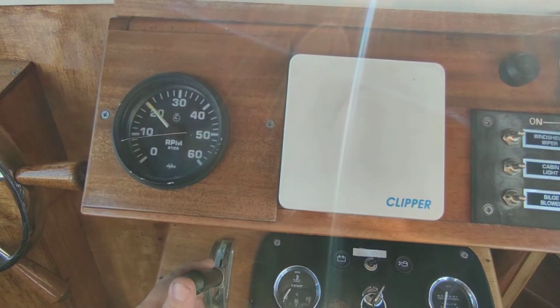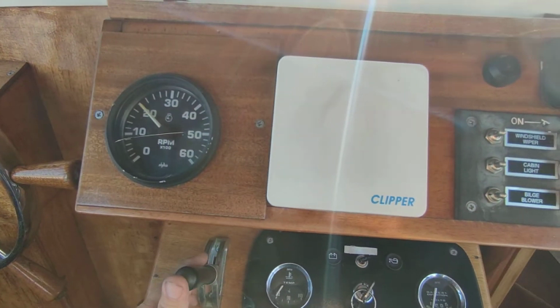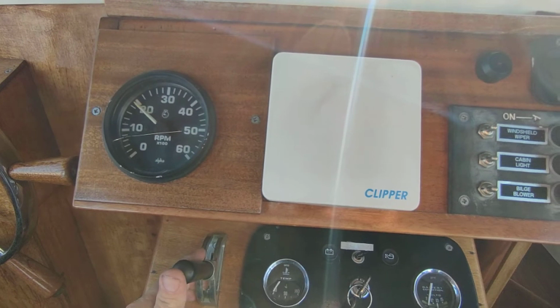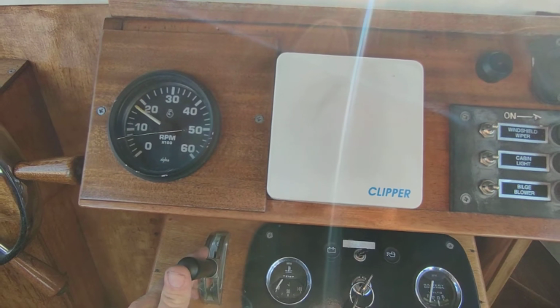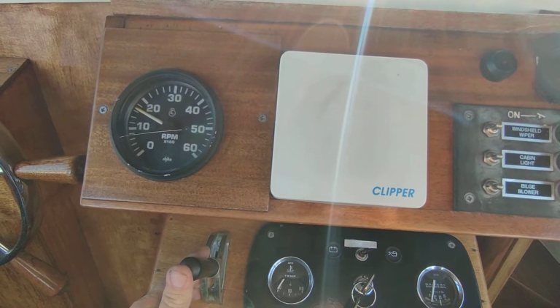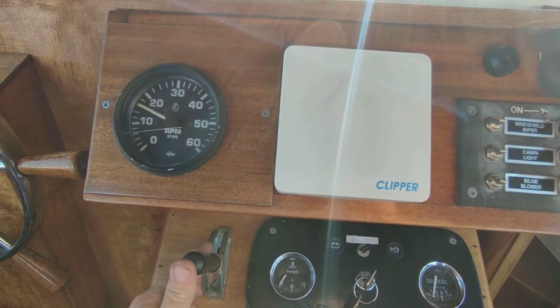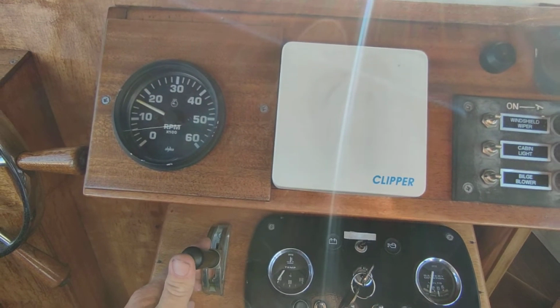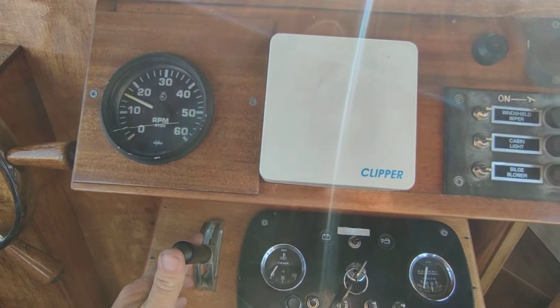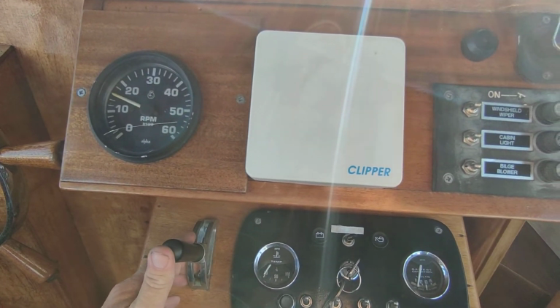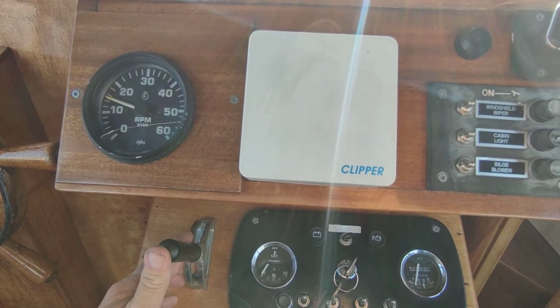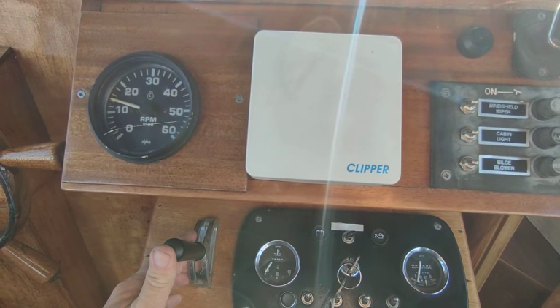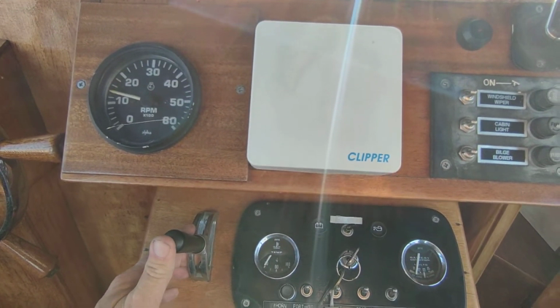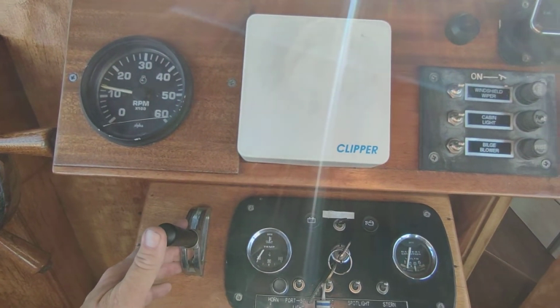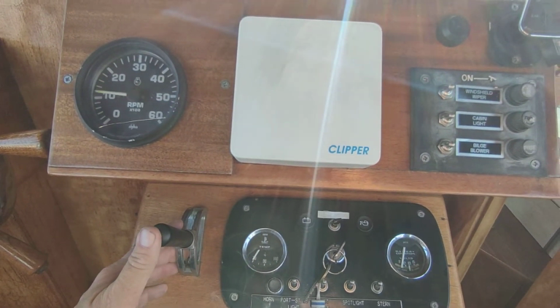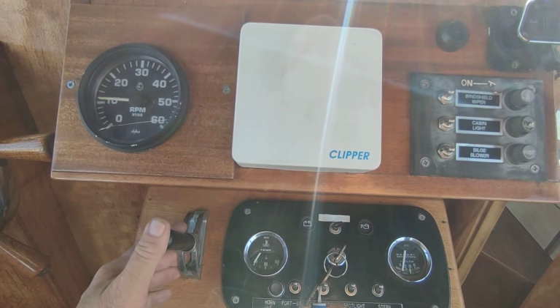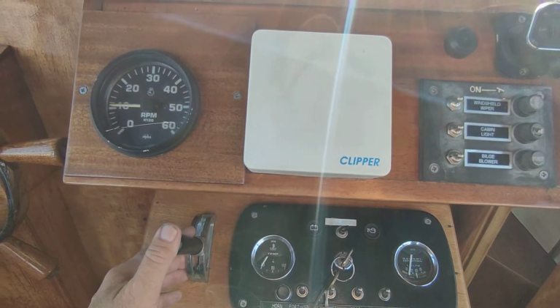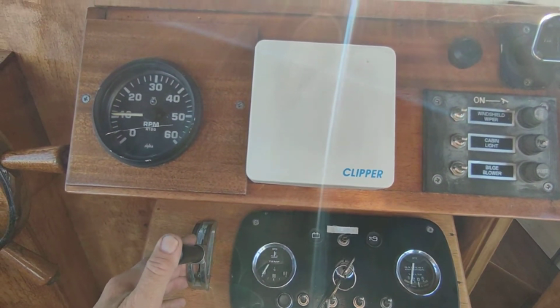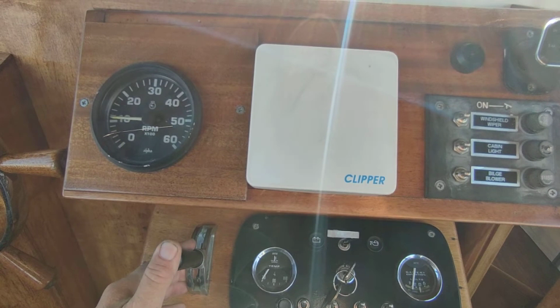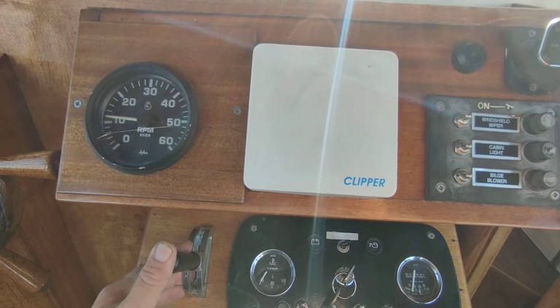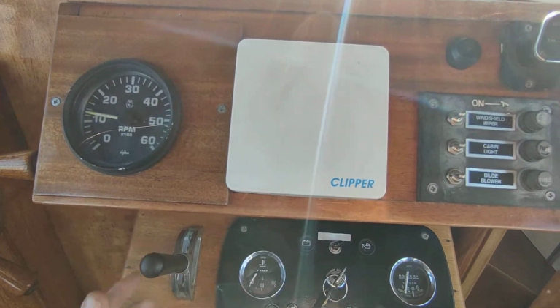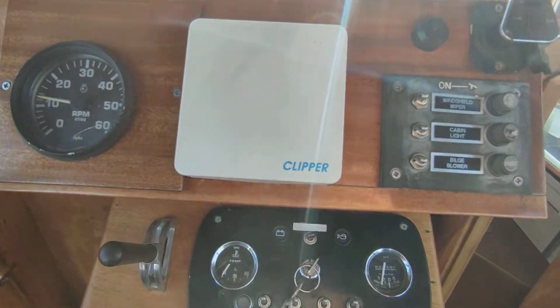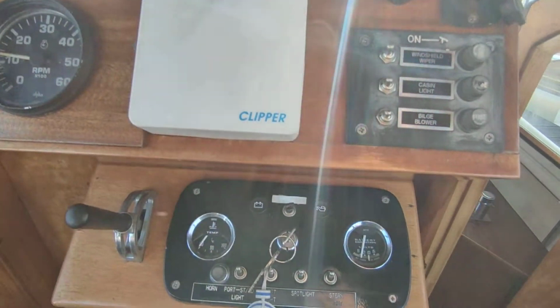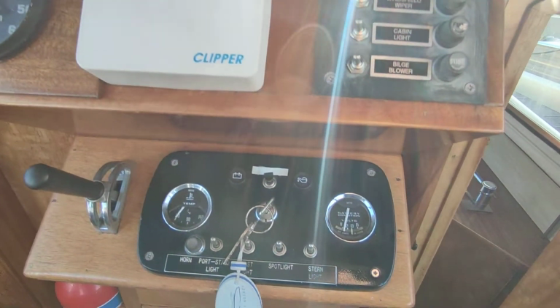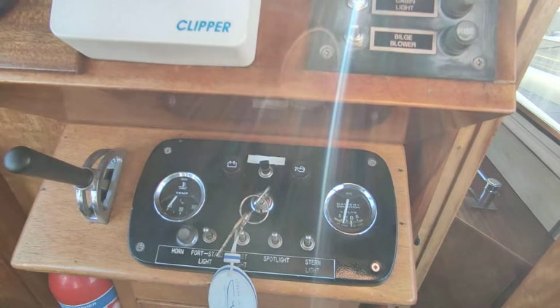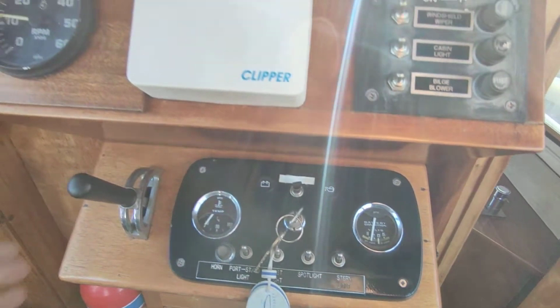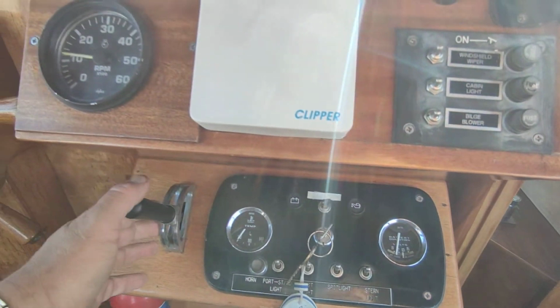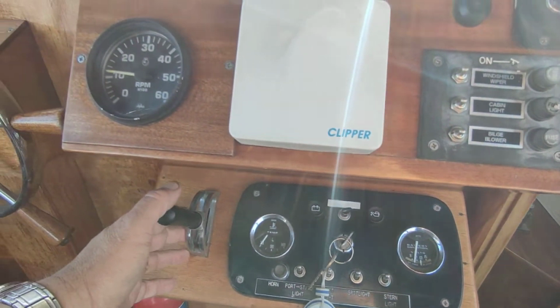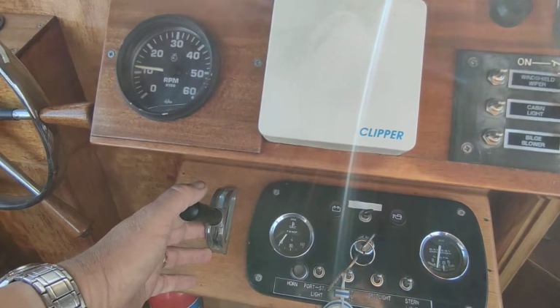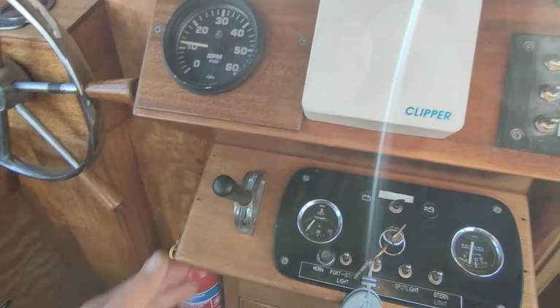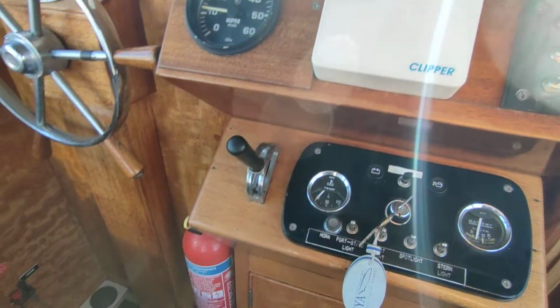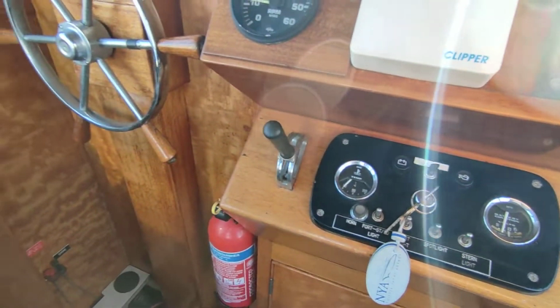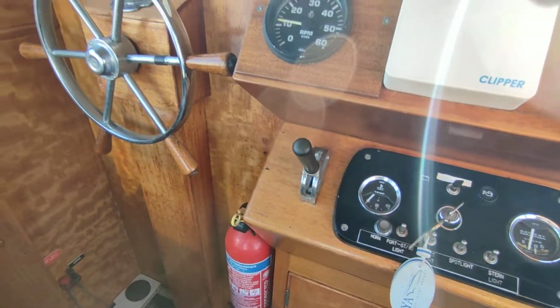This engine absolutely purrs. It's very quiet, as you can hear.